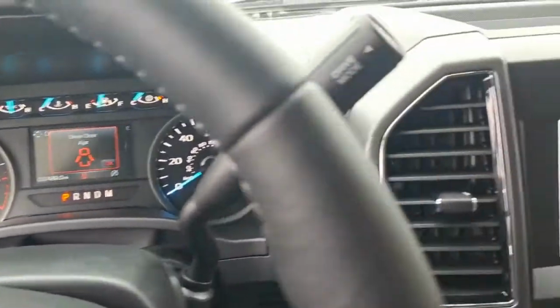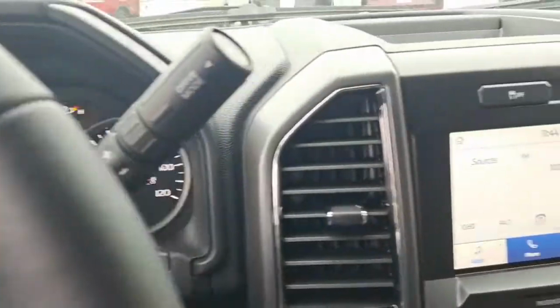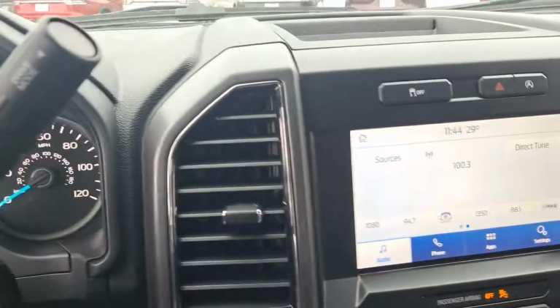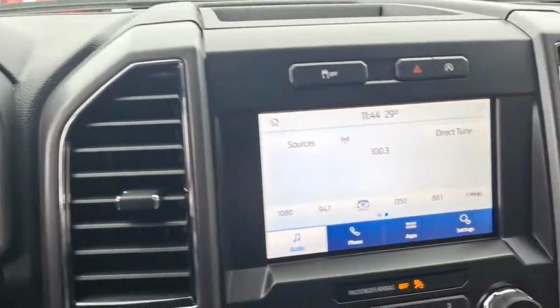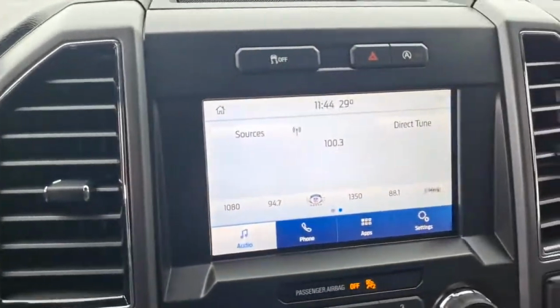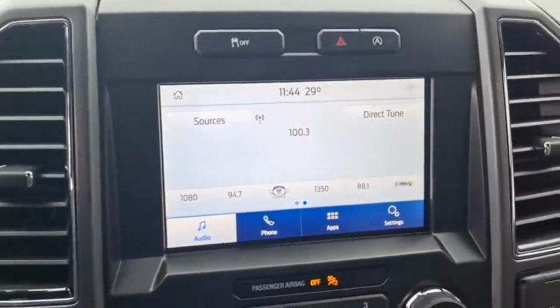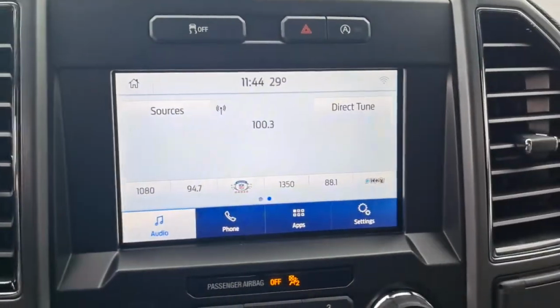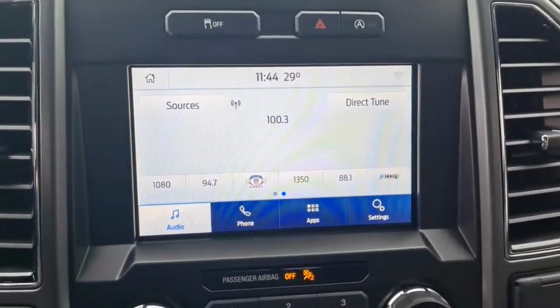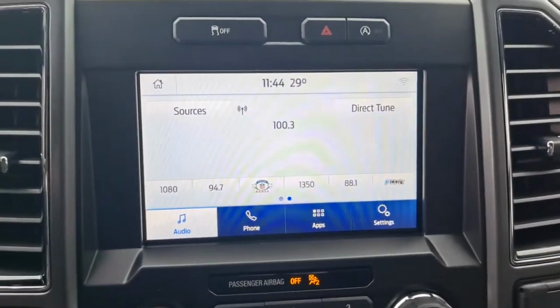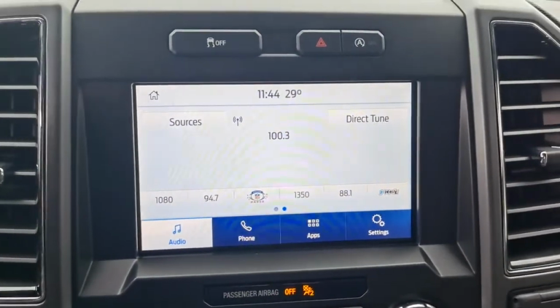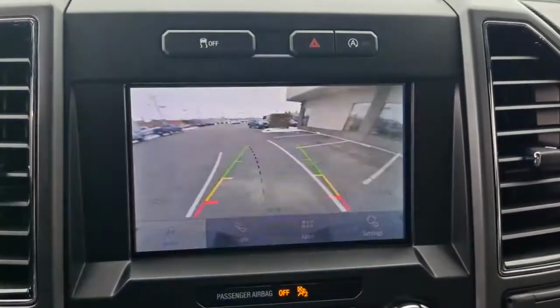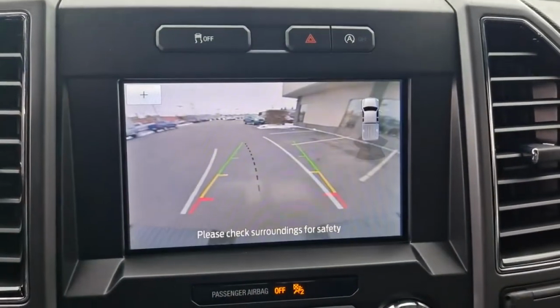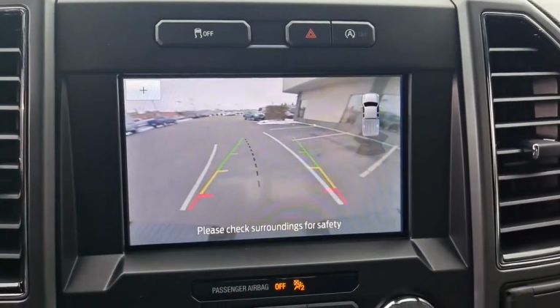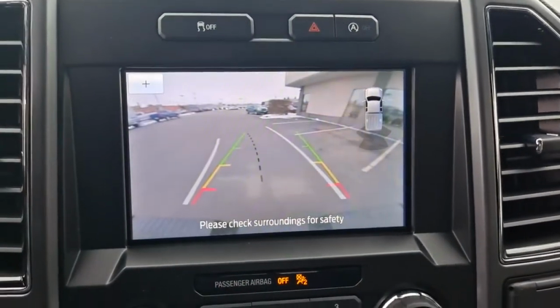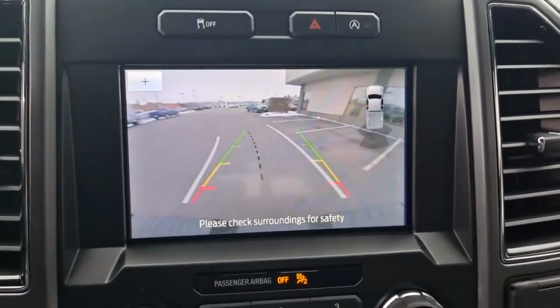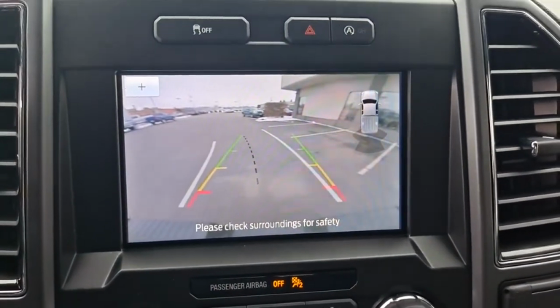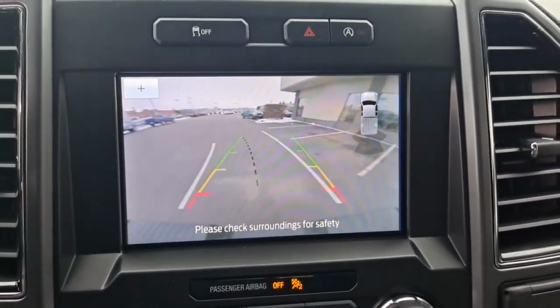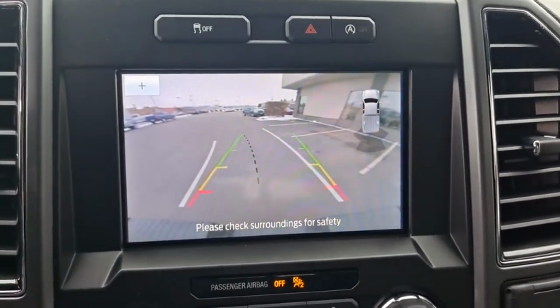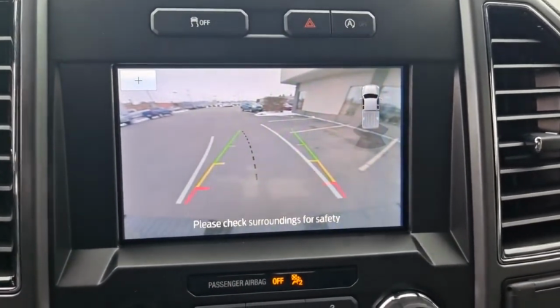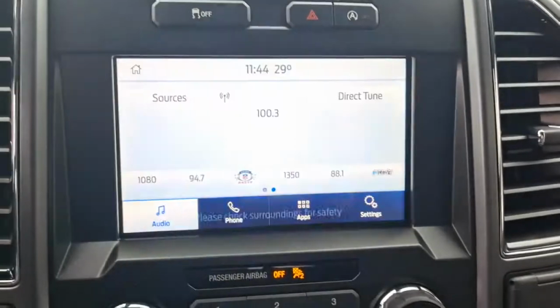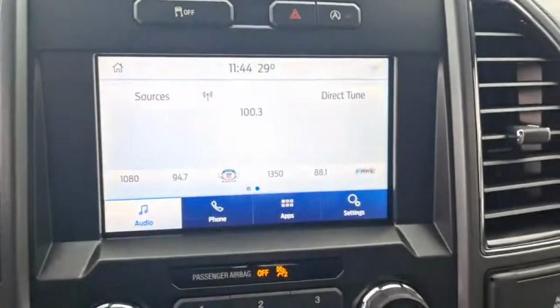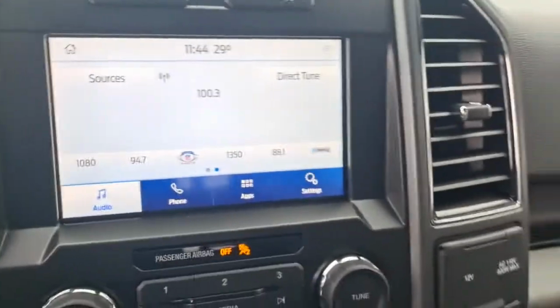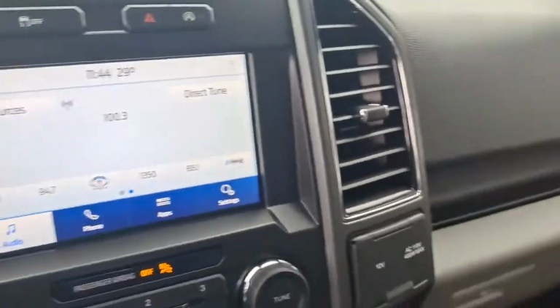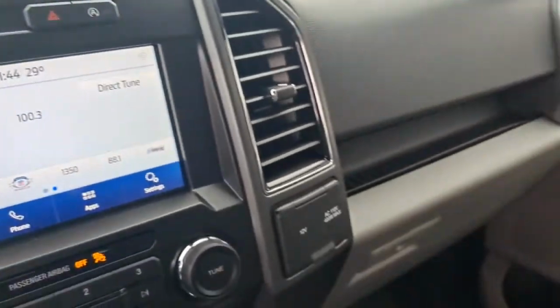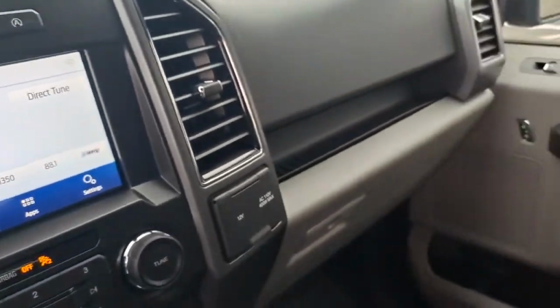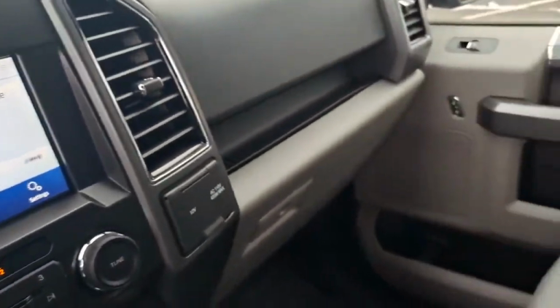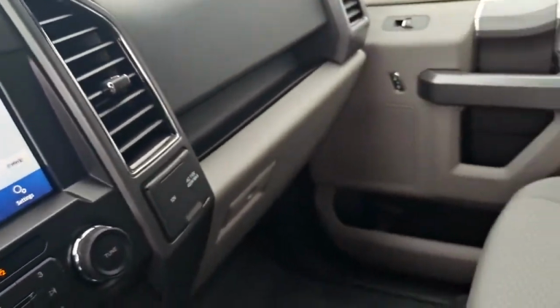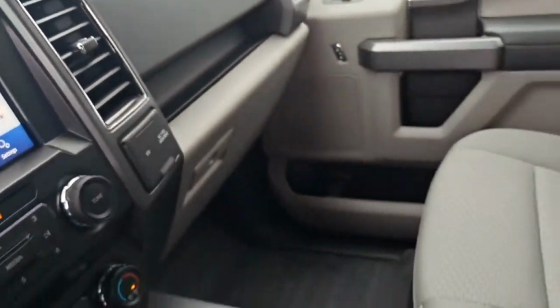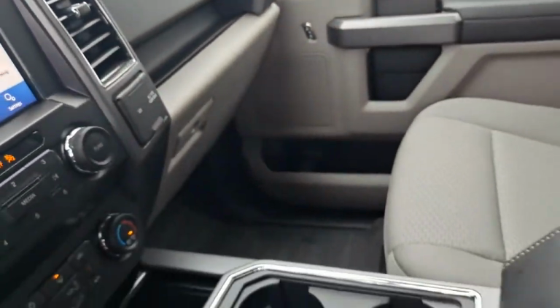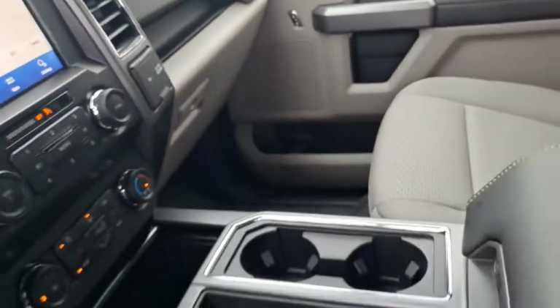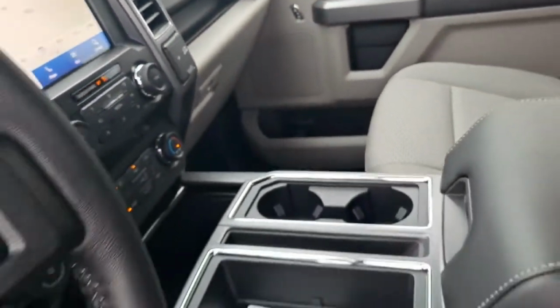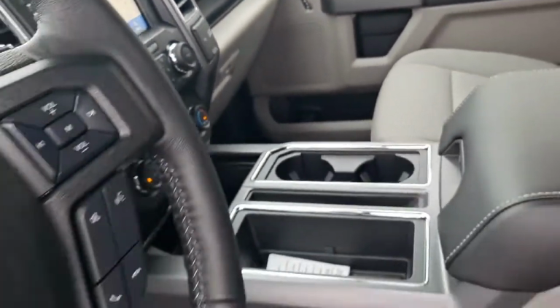Remote engine start, backup camera, aluminum wheels, Wi-Fi hotspot, Bluetooth connection, steering wheel audio controls, and stability control.